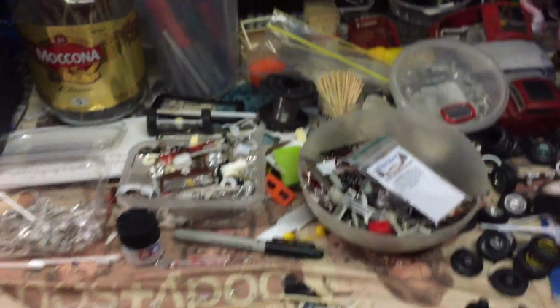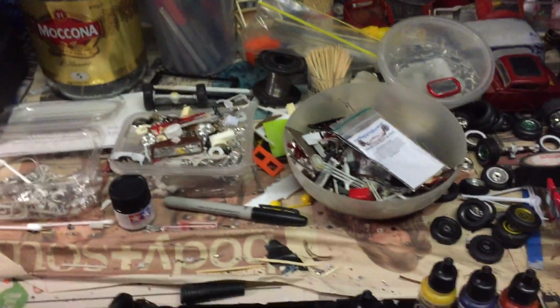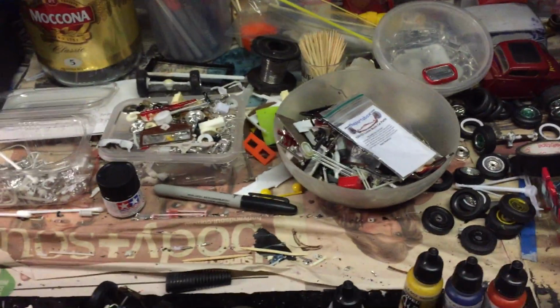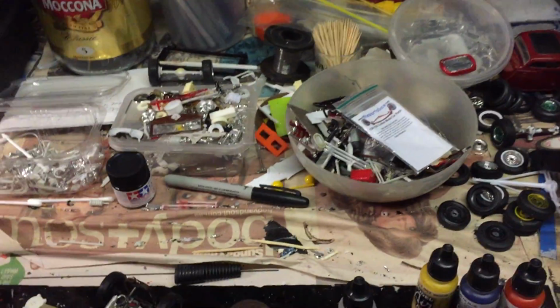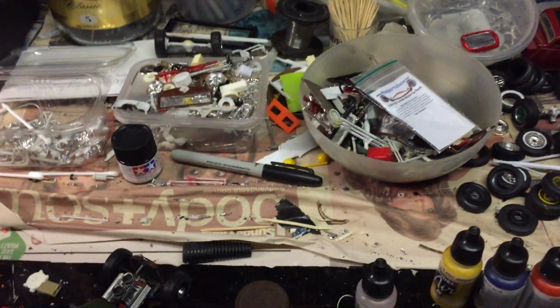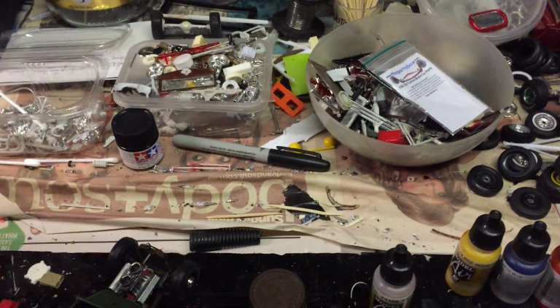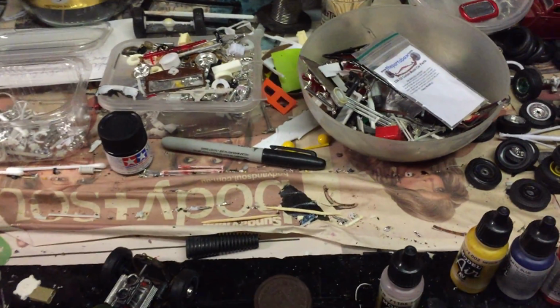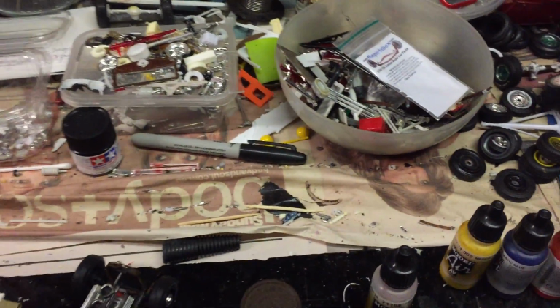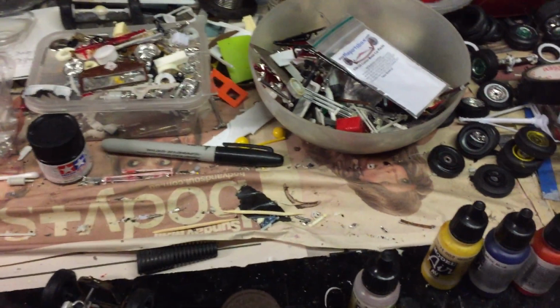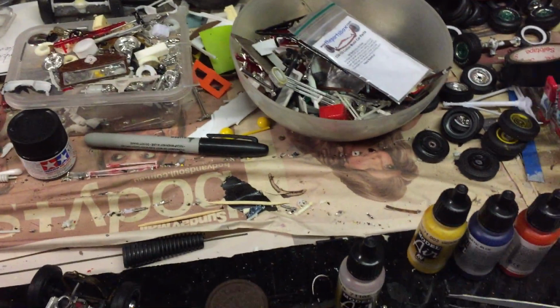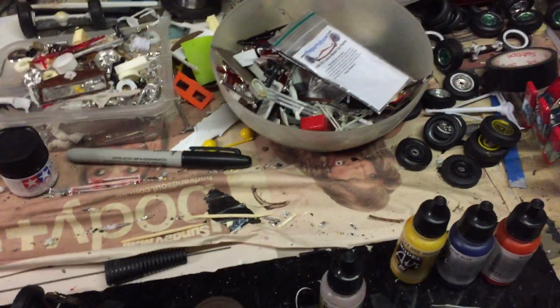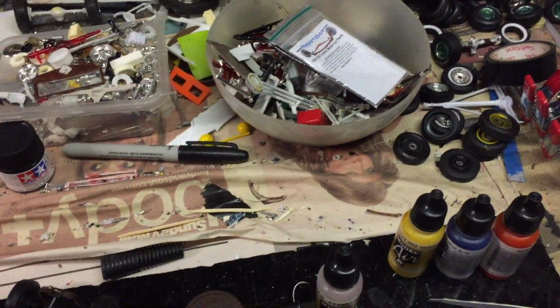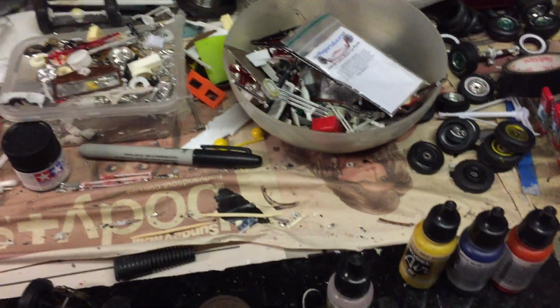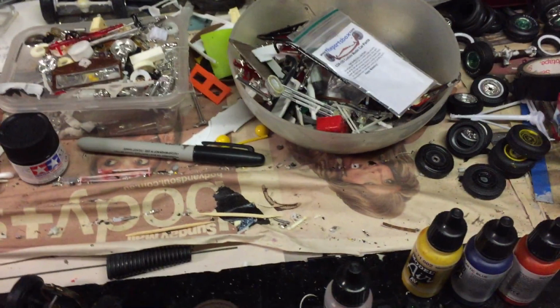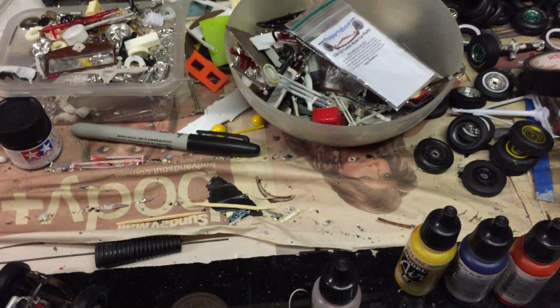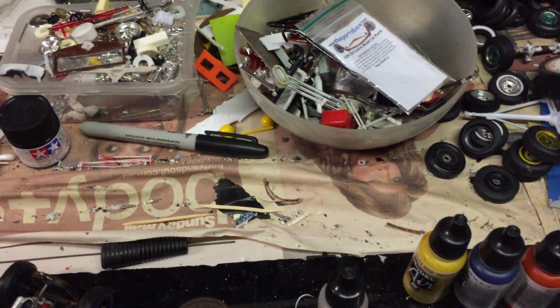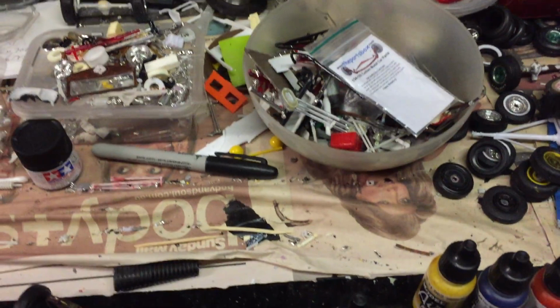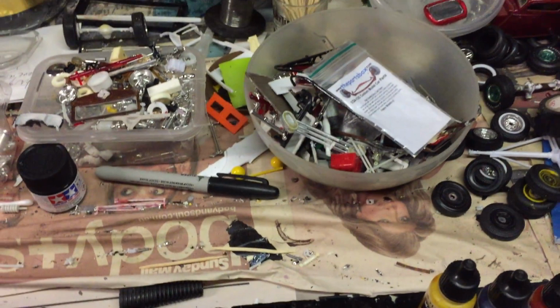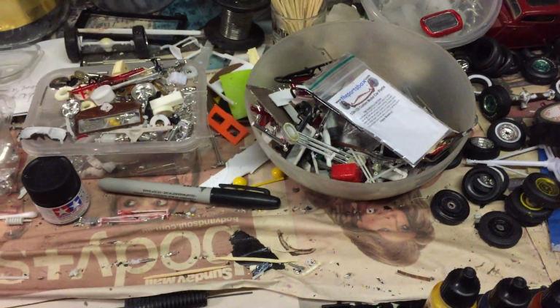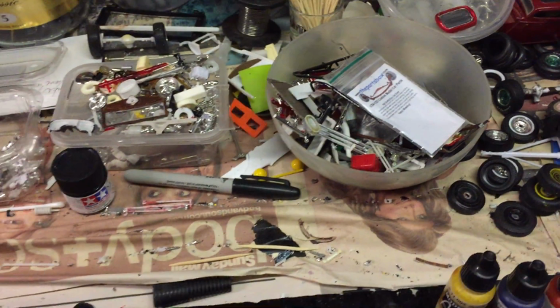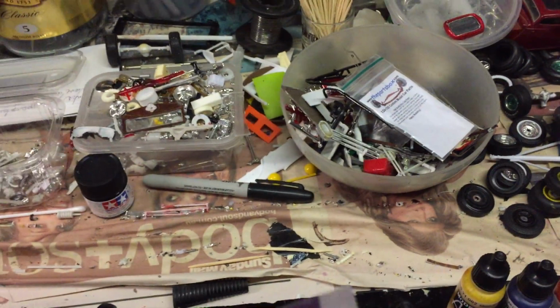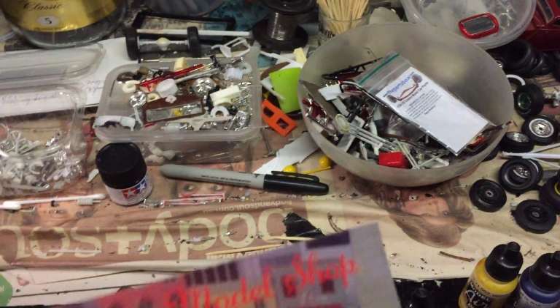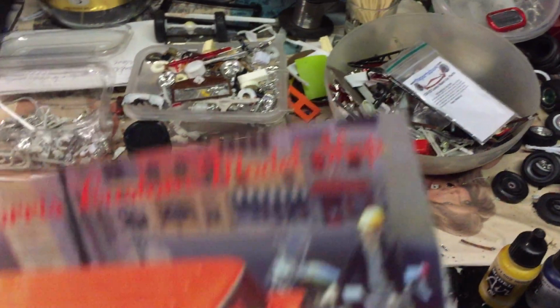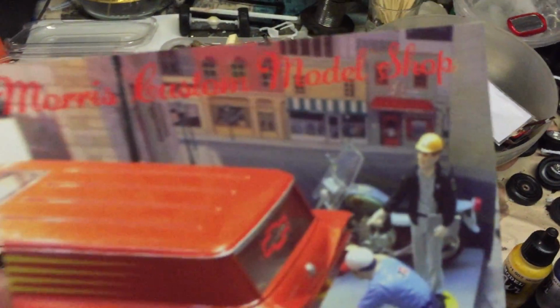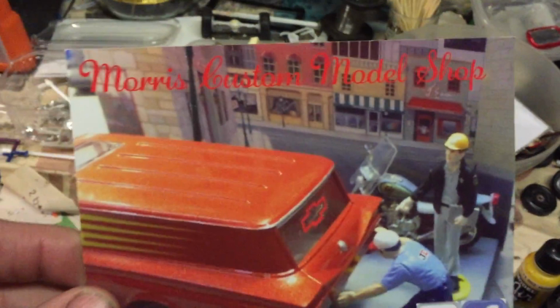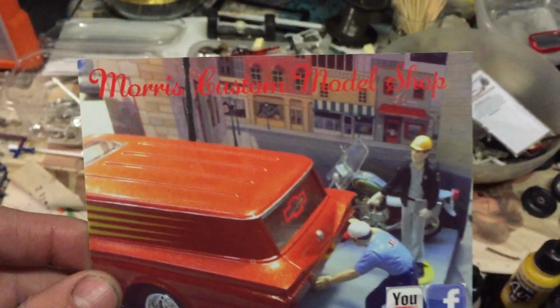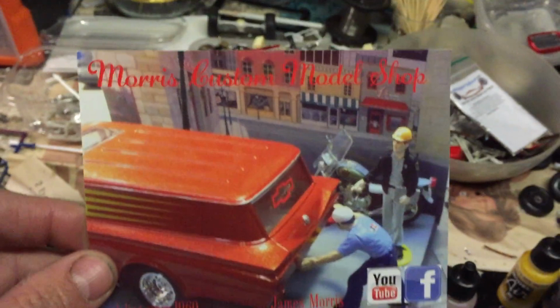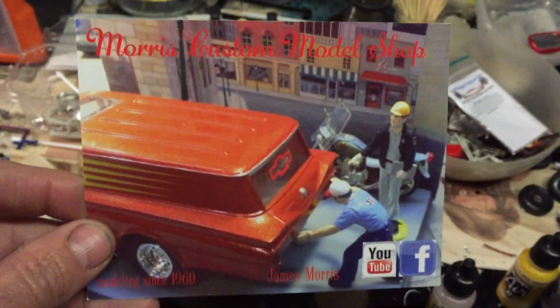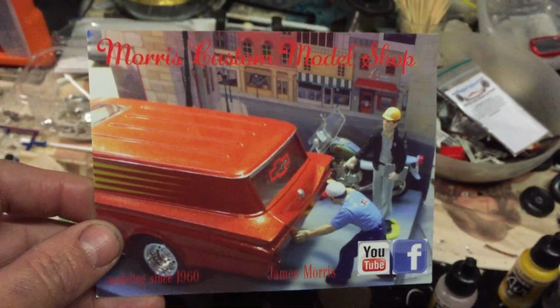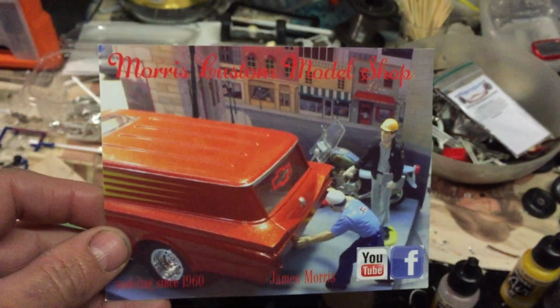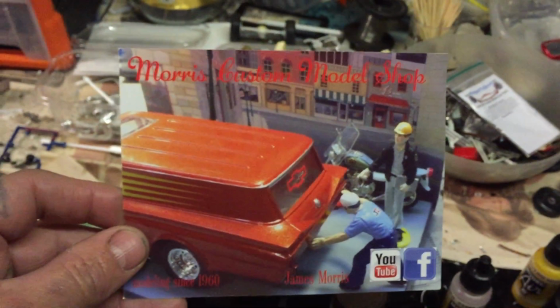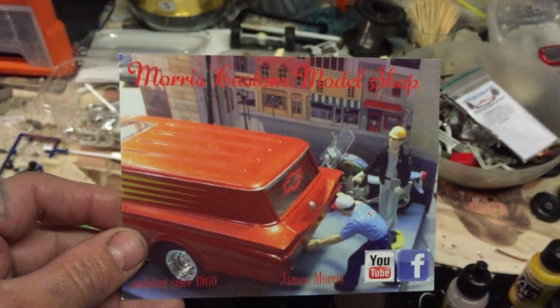Howdy all, just a quick update. I got a couple of shop cars in today, just want to do a quick shout out. I reckon I've done this one before, wasn't too short of Morris Customs.